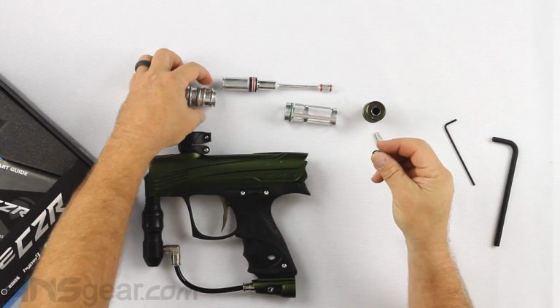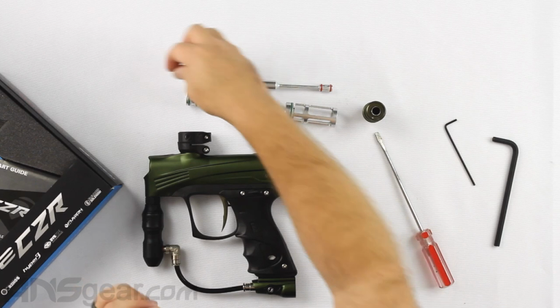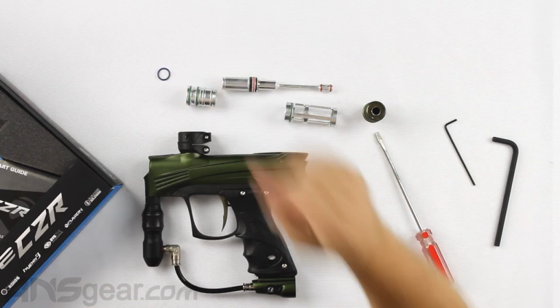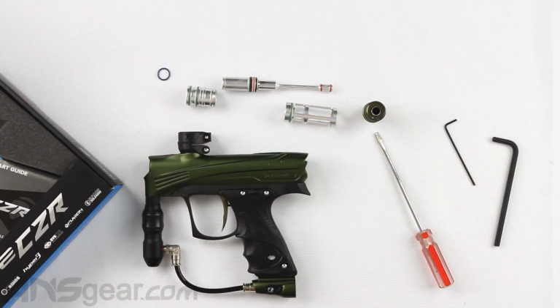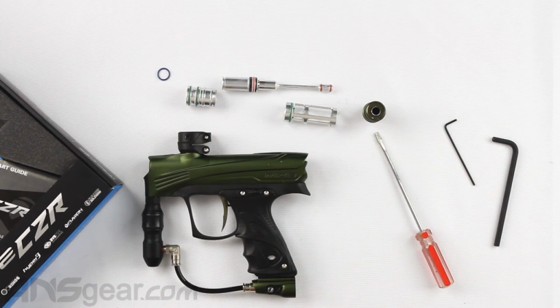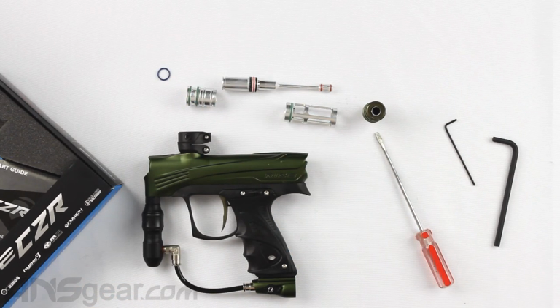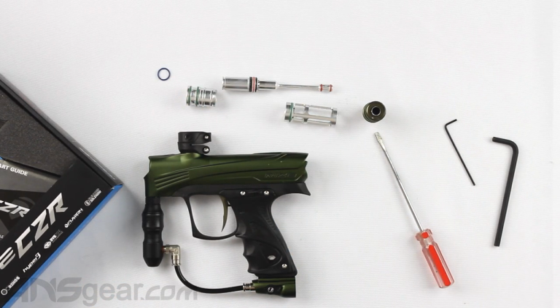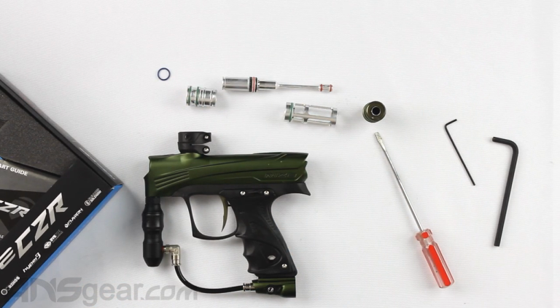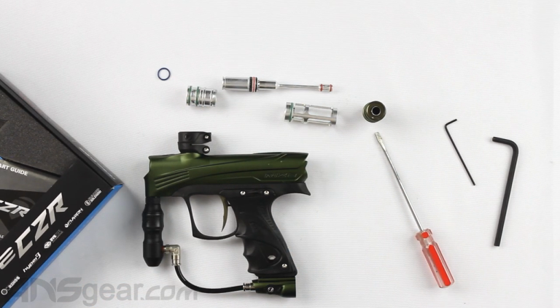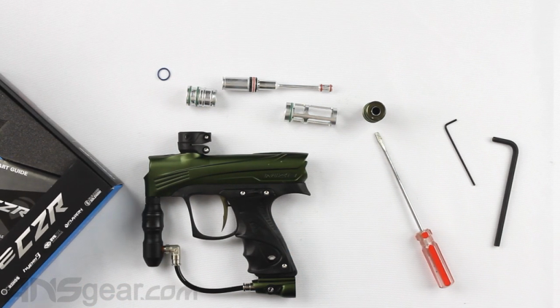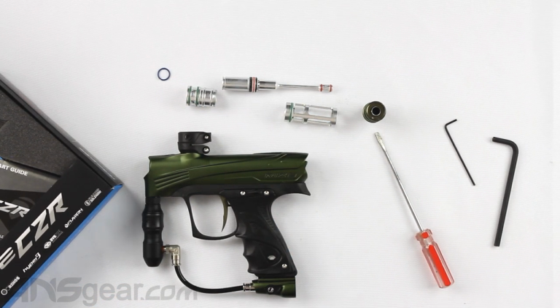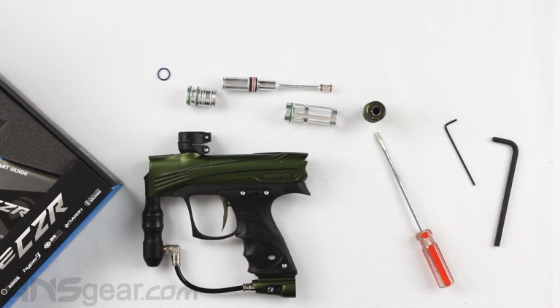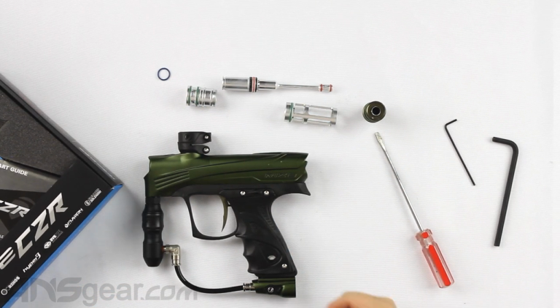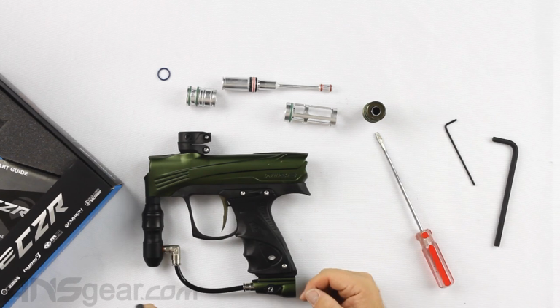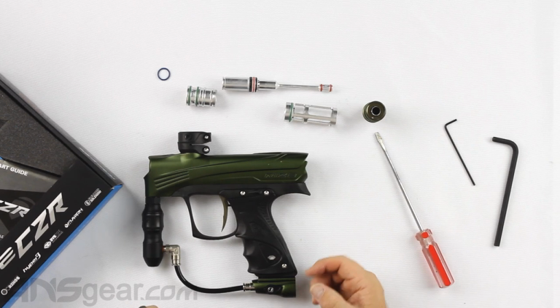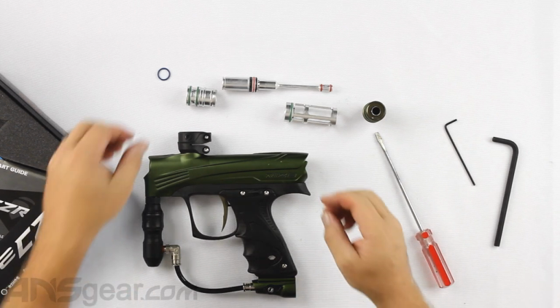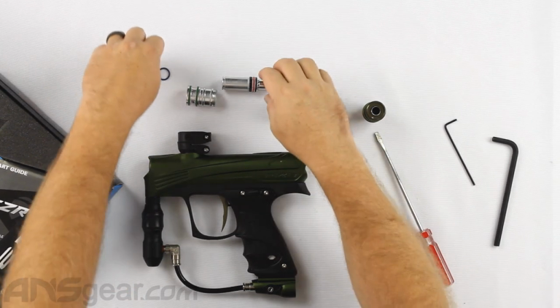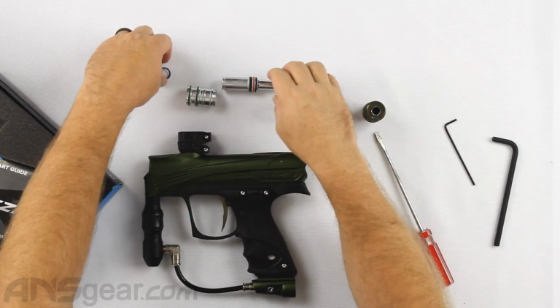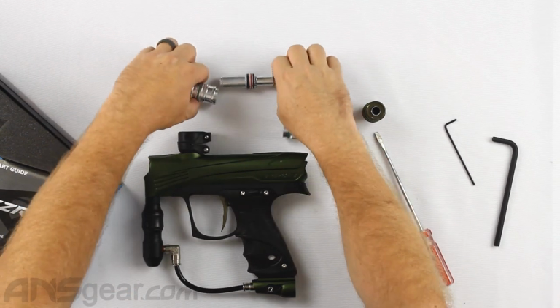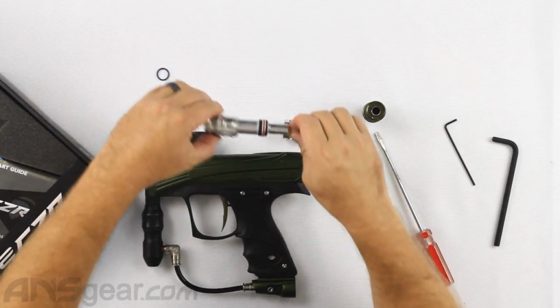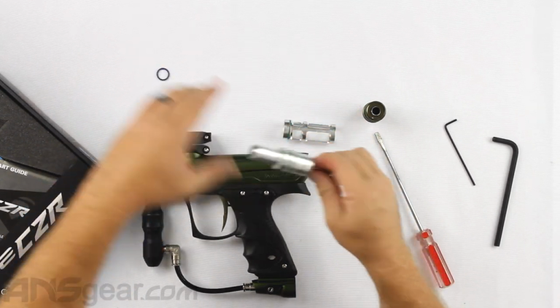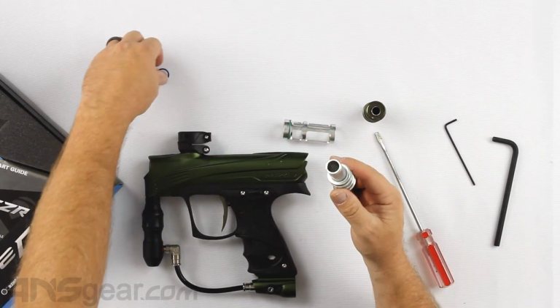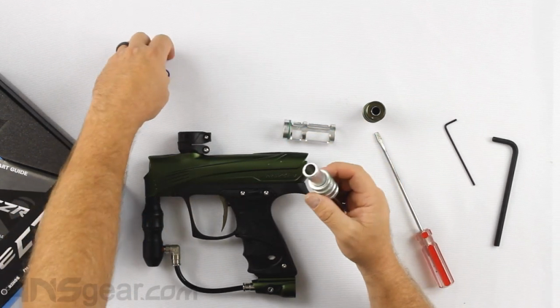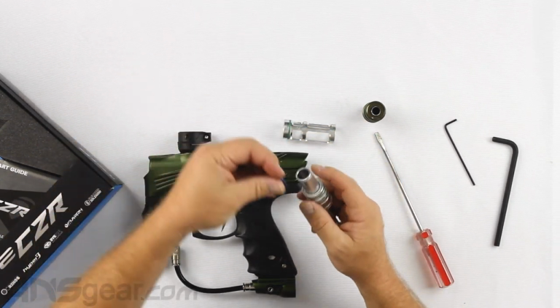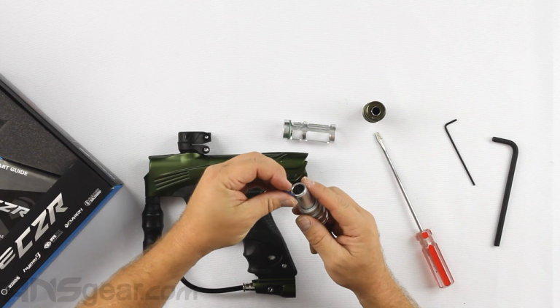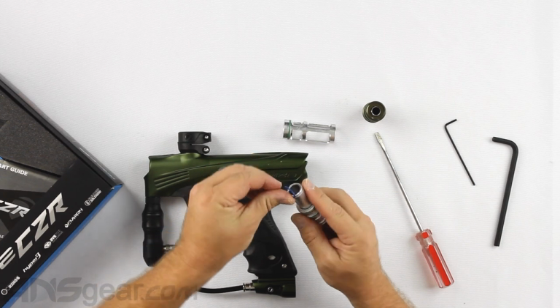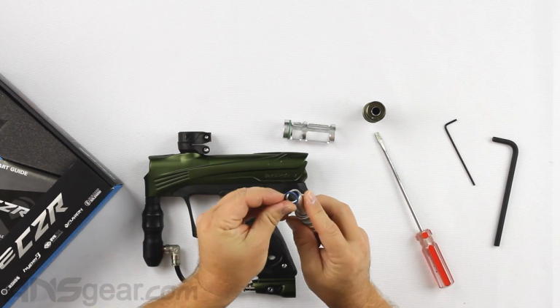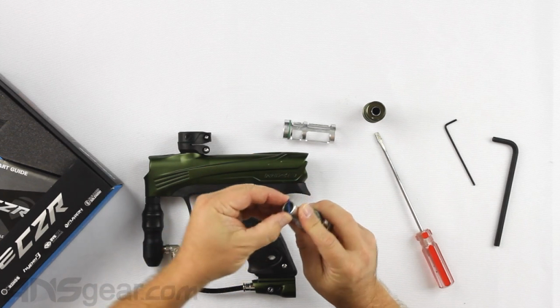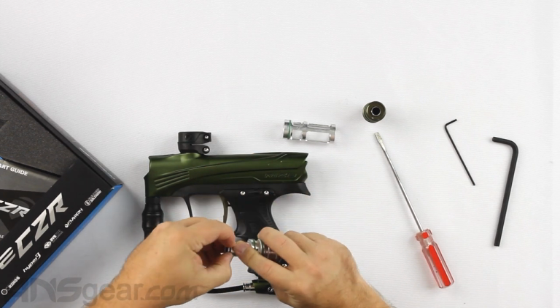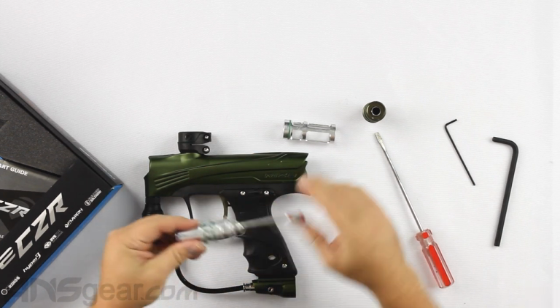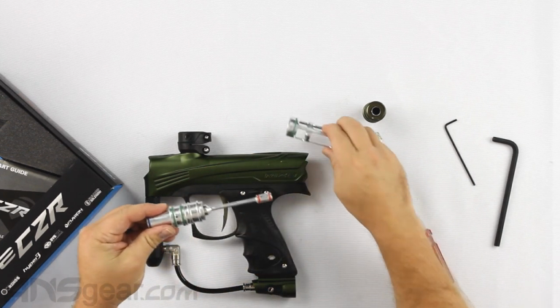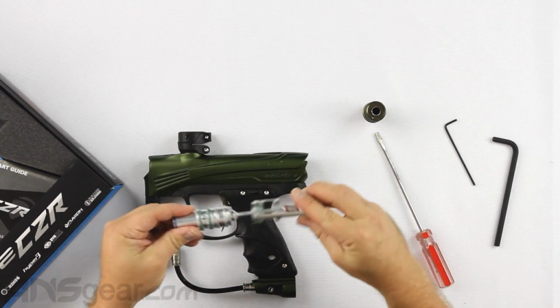That bolt system hasn't changed from the last model, but it works fantastically — if it's just a generational change, there's really no reason to switch it up.